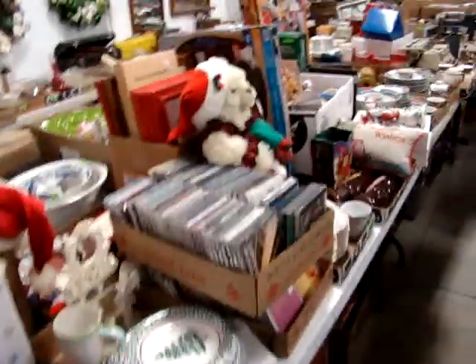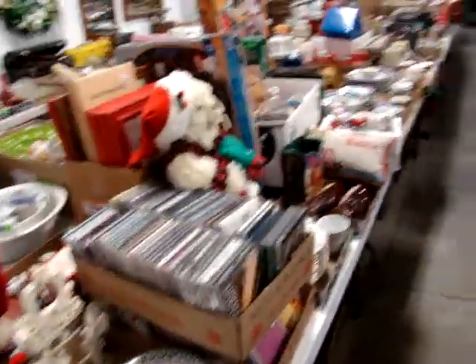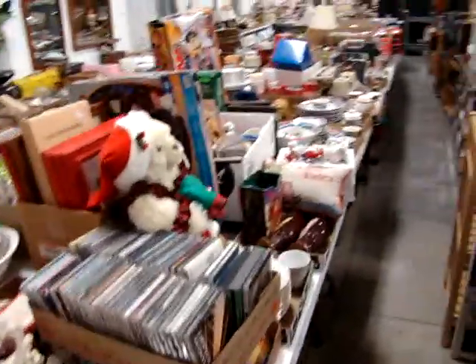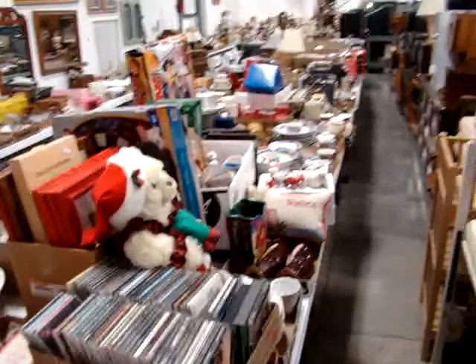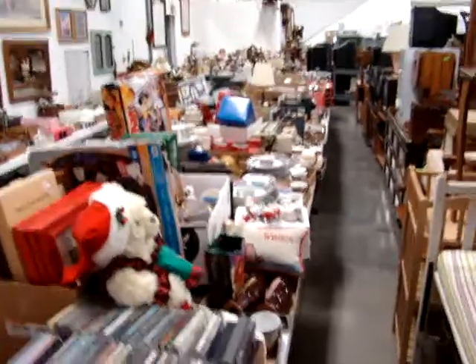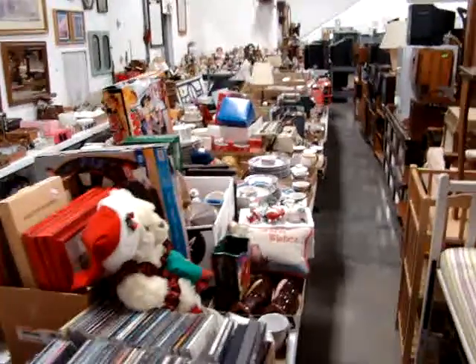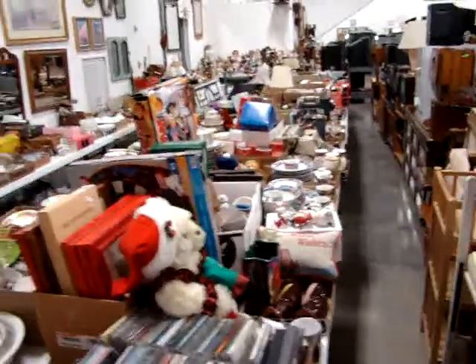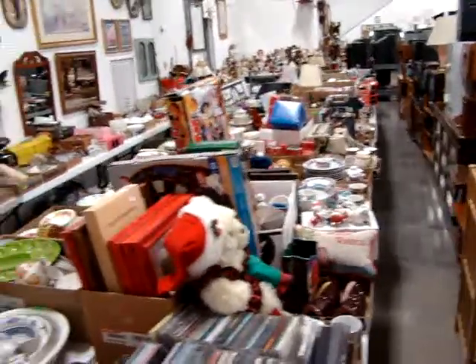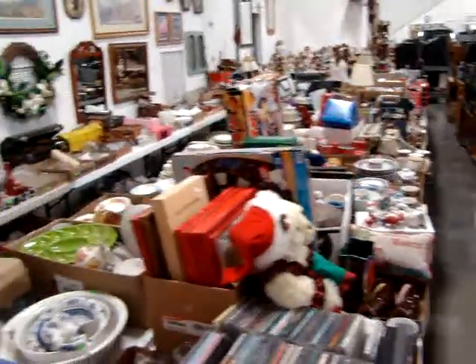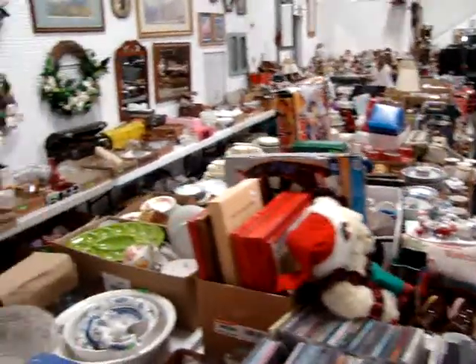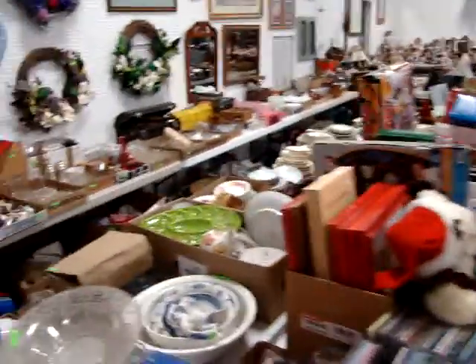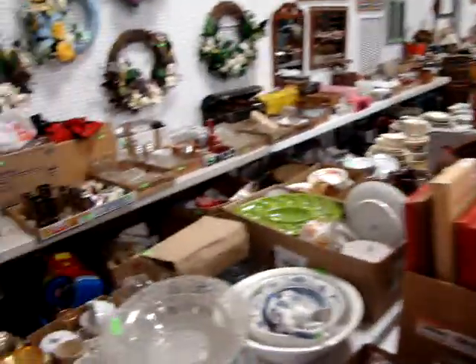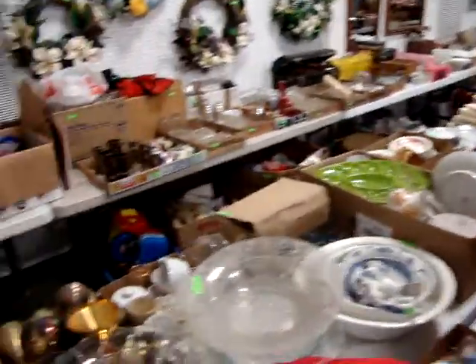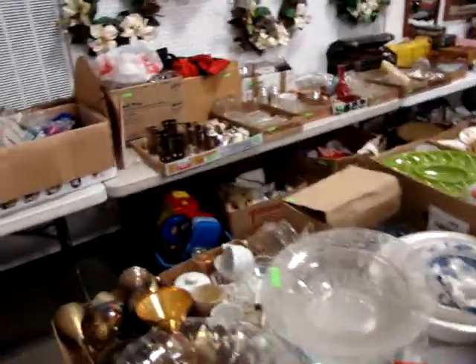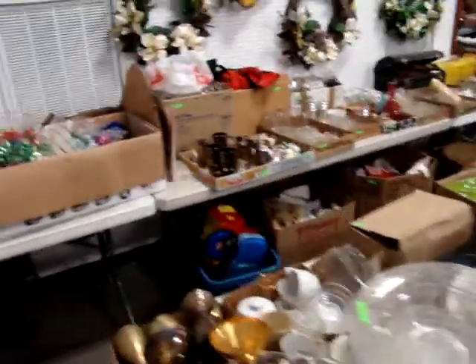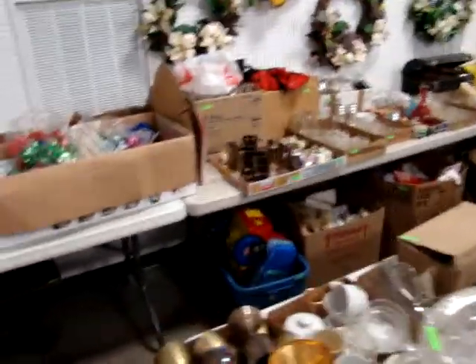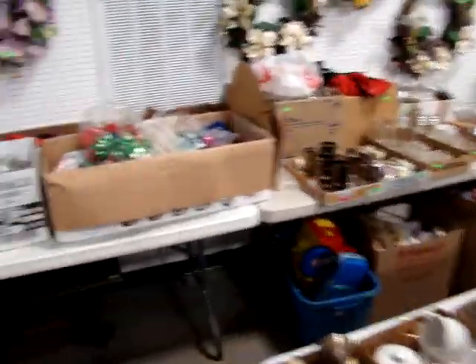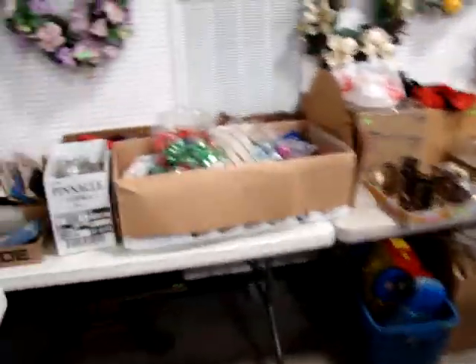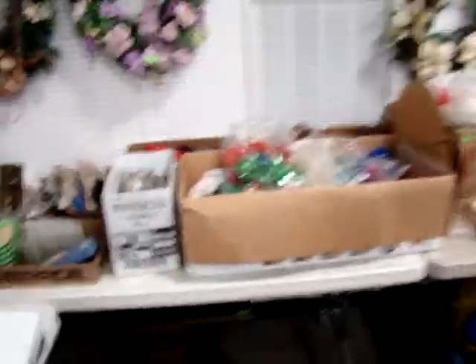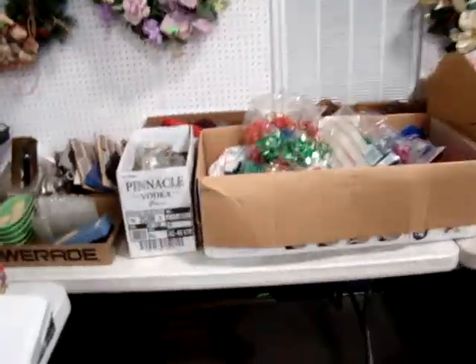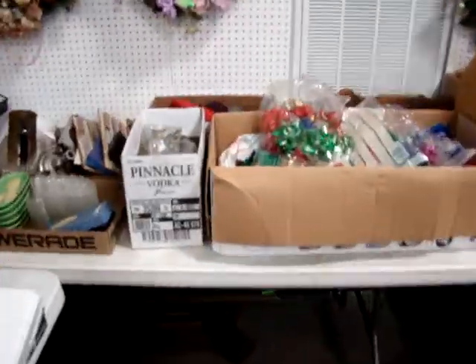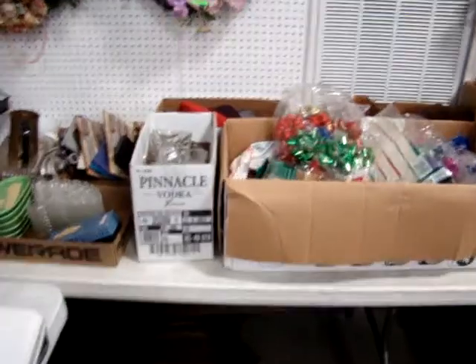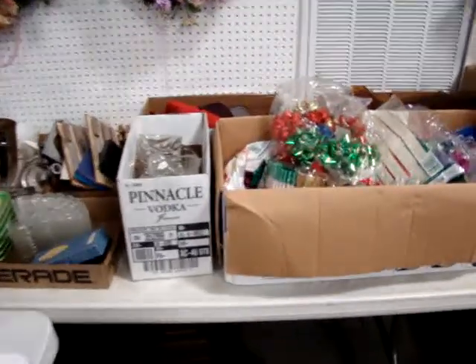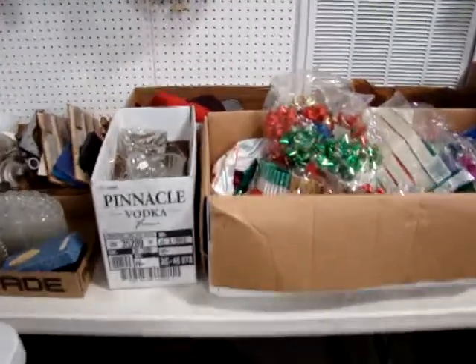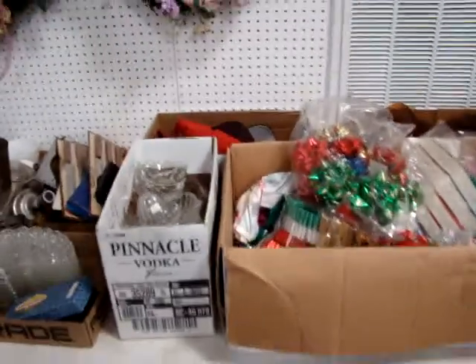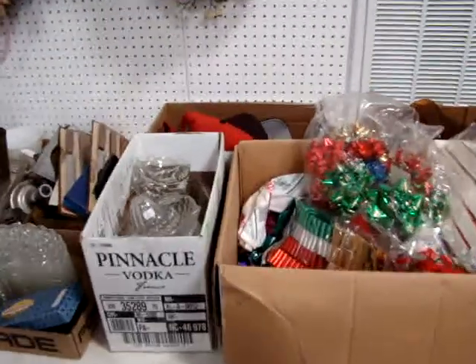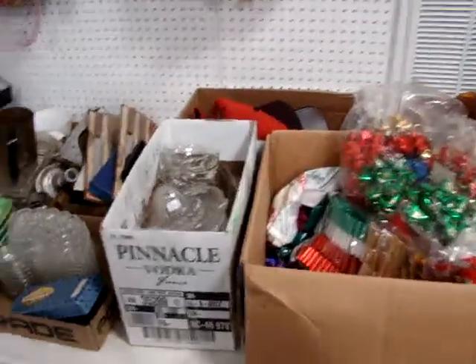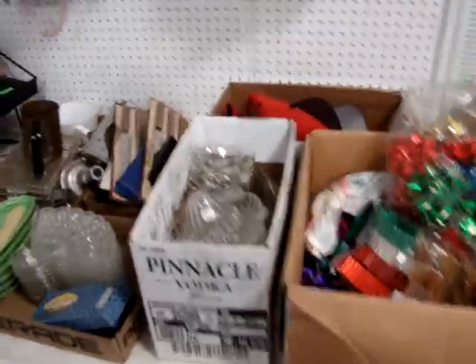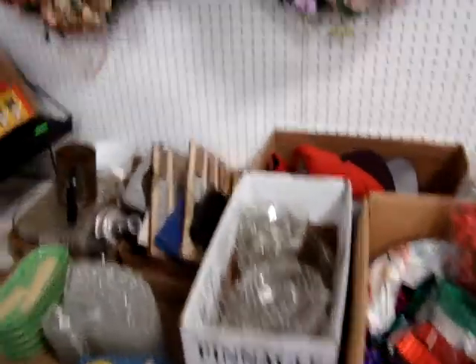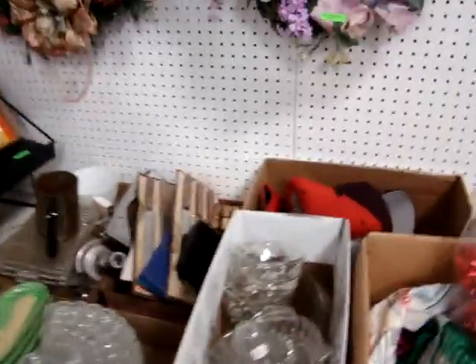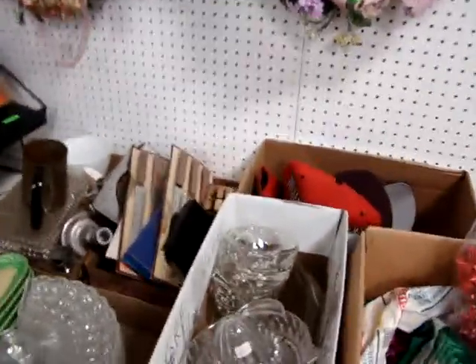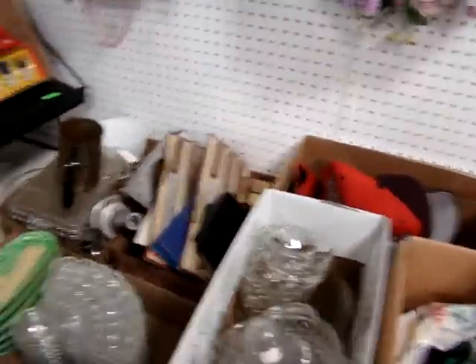Again, the tables are packed — a lot of great miscellaneous small stuff under the tables and on the tables. We've got Christmas stuff and models.